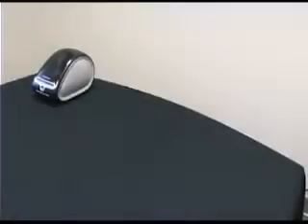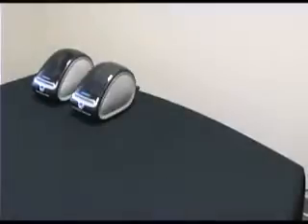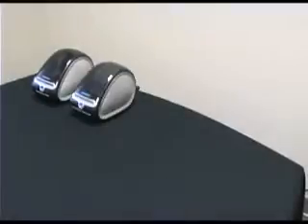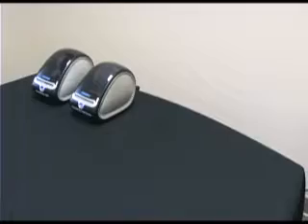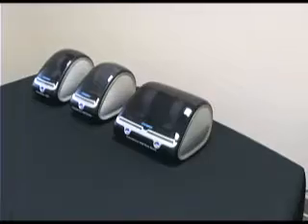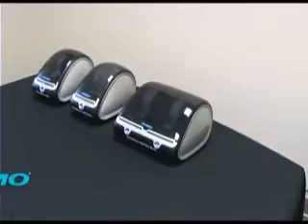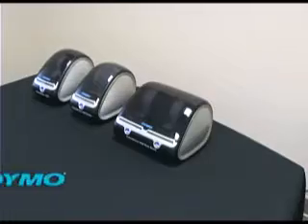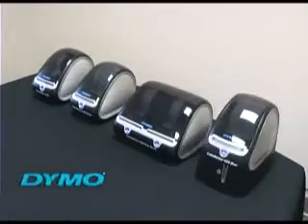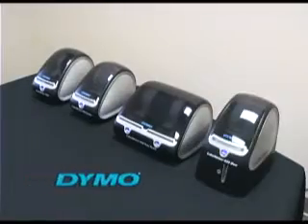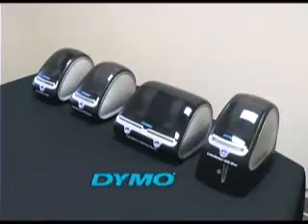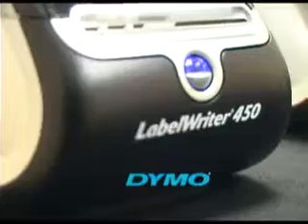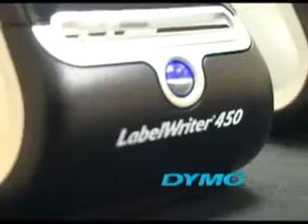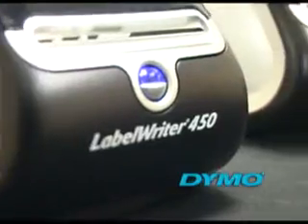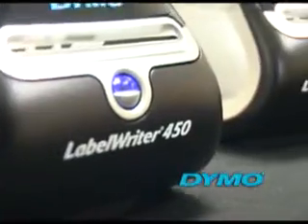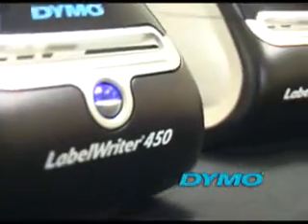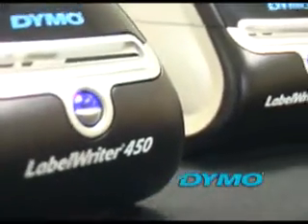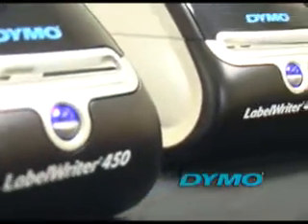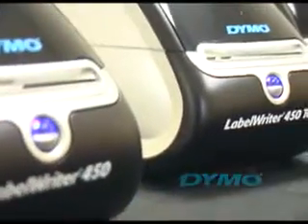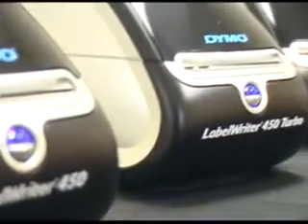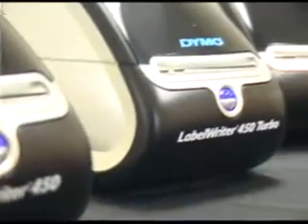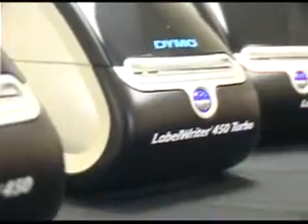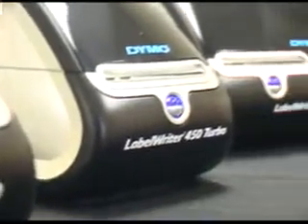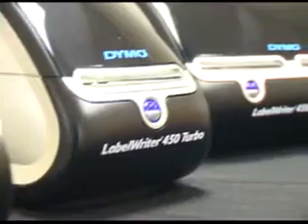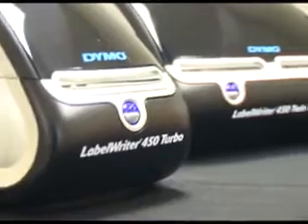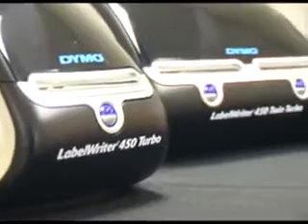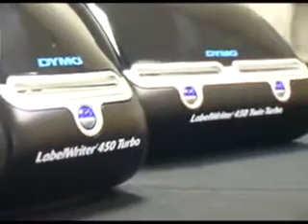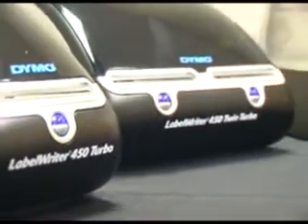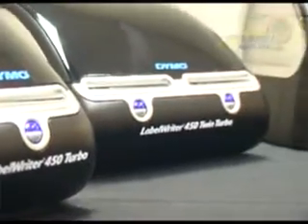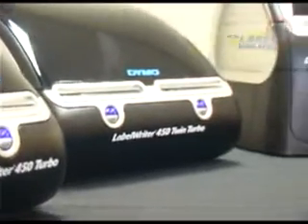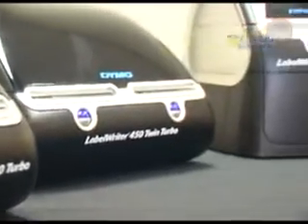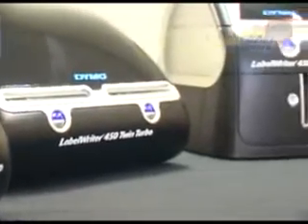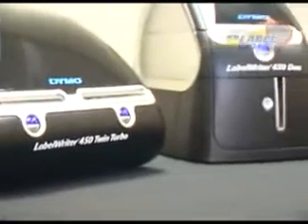Introducing the Label Writer 450 series printers from Dymo. The Label Writer 450 family consists of four direct thermal printers.